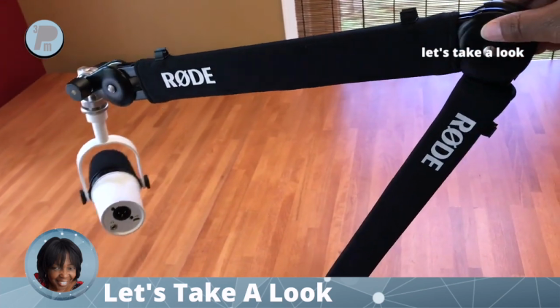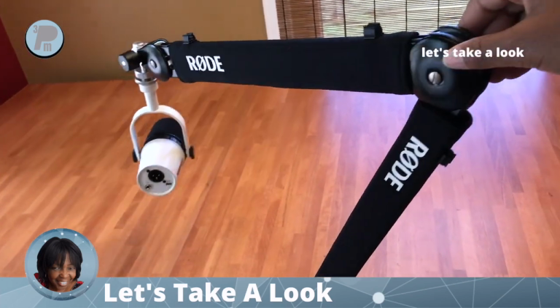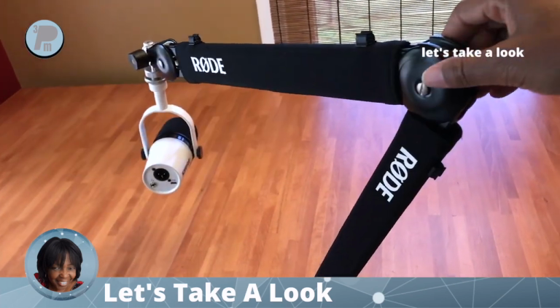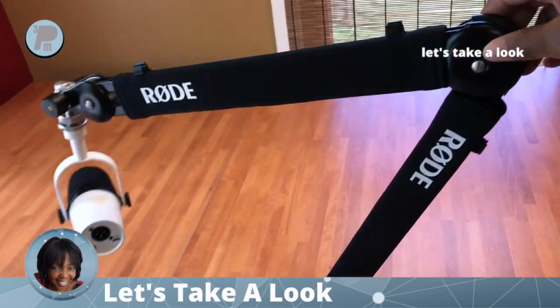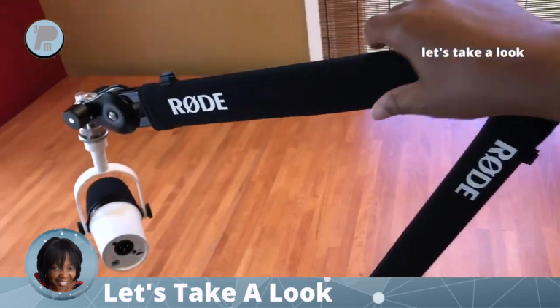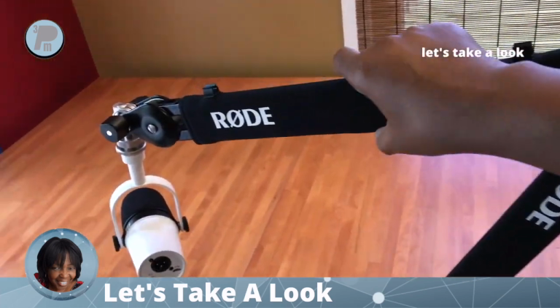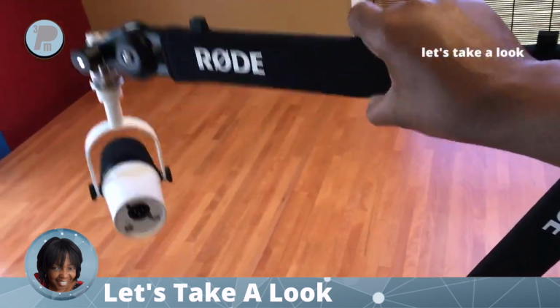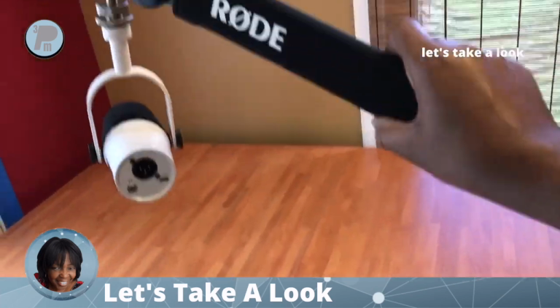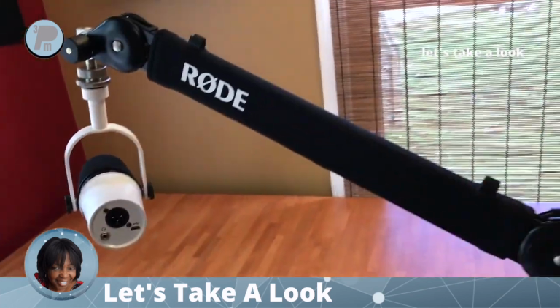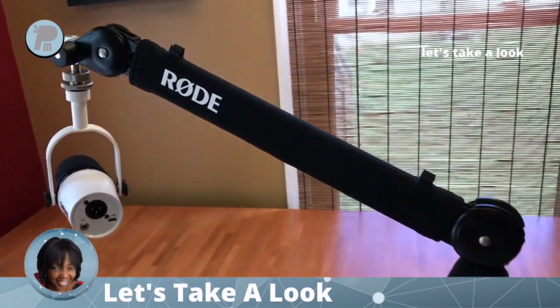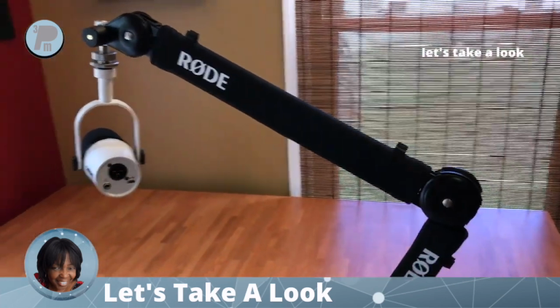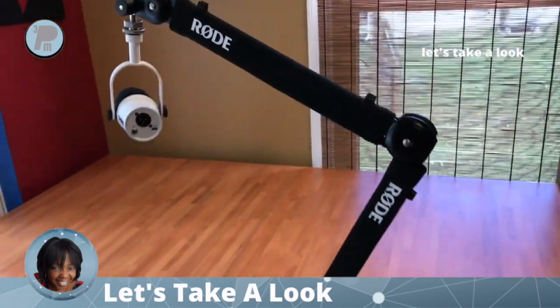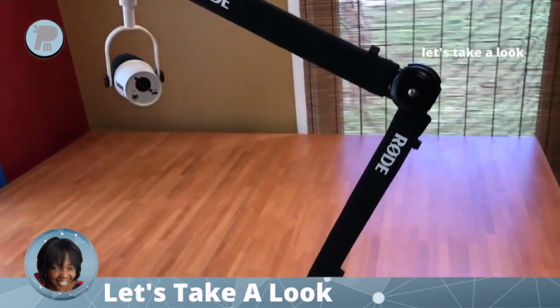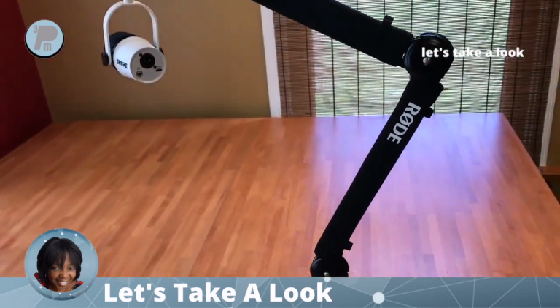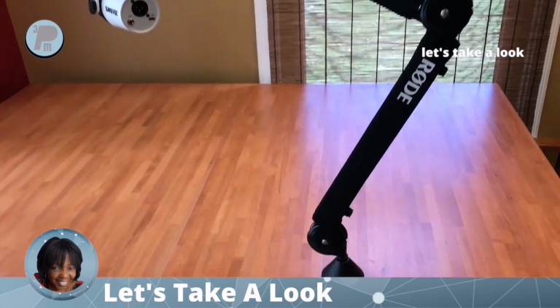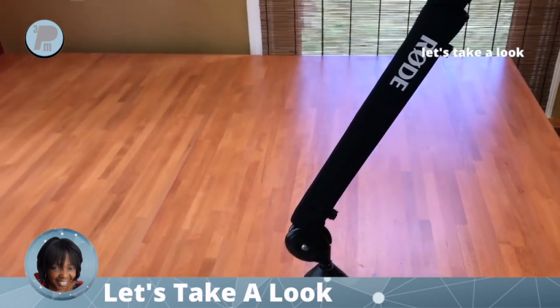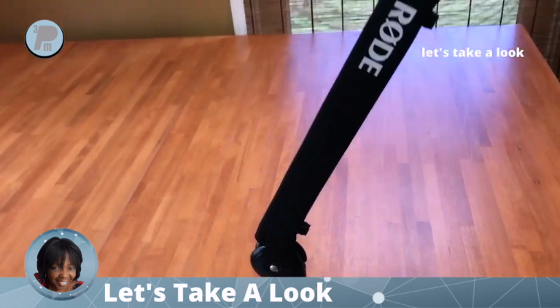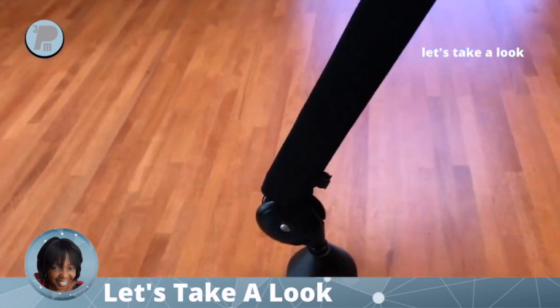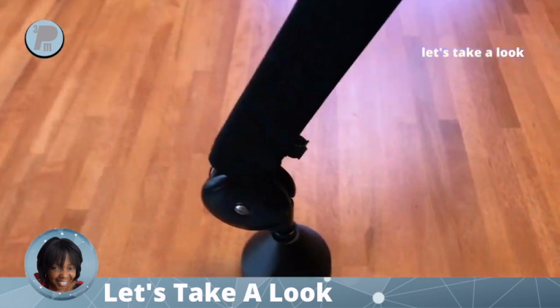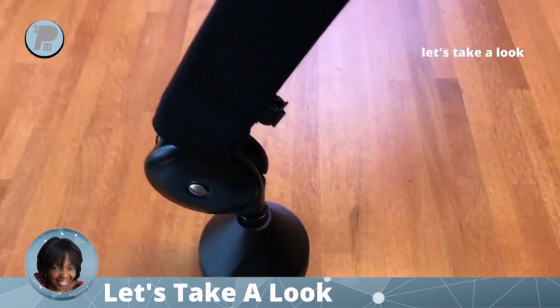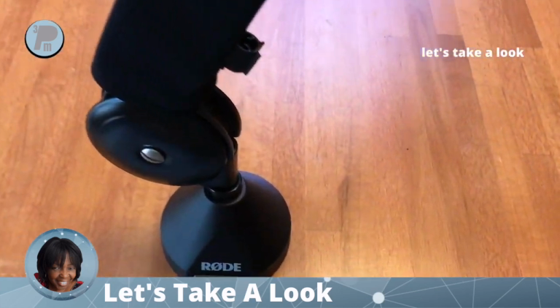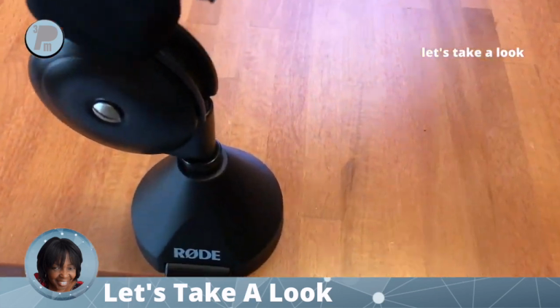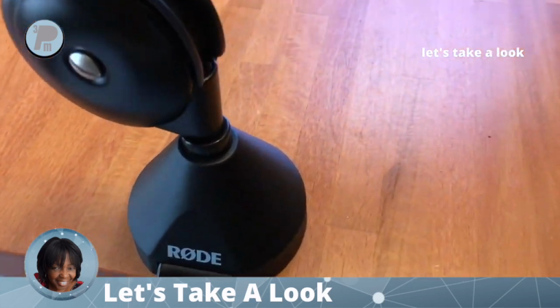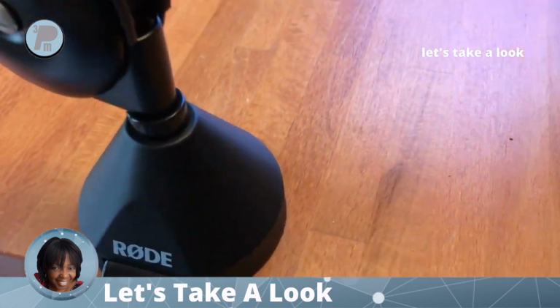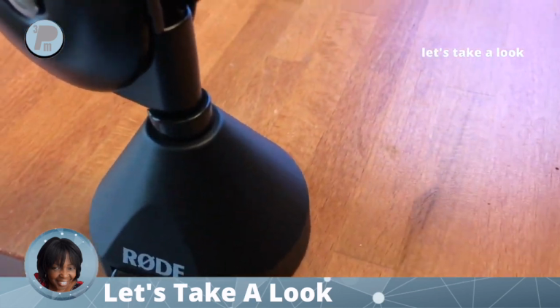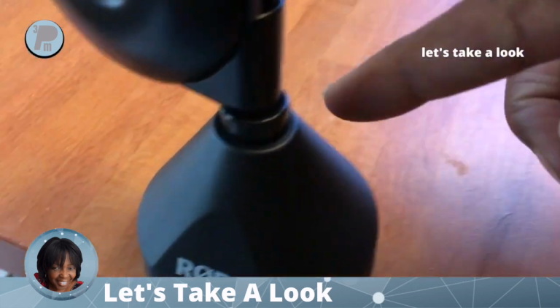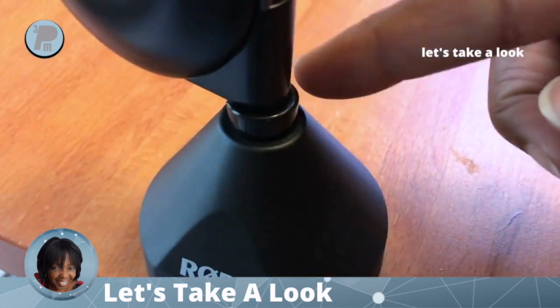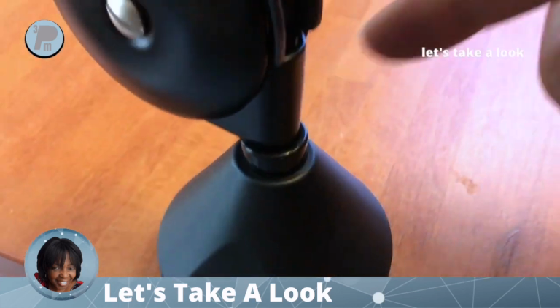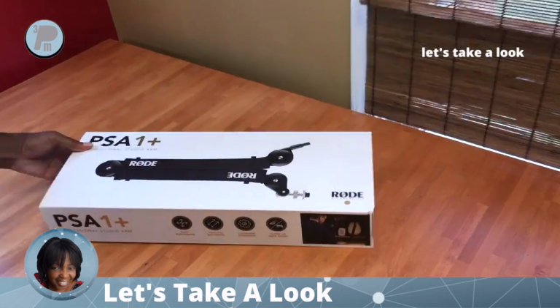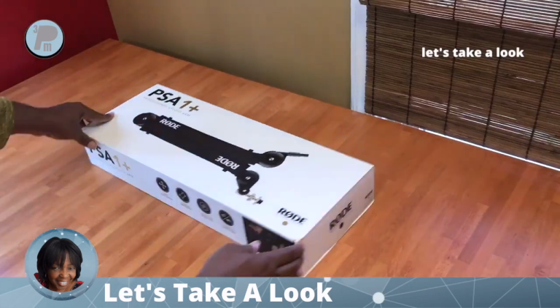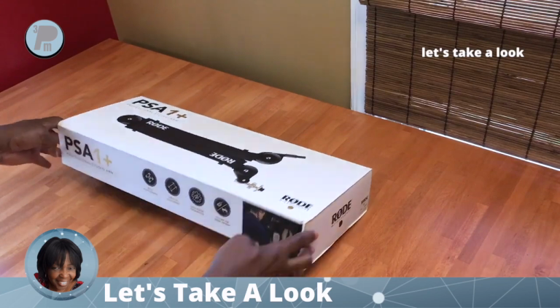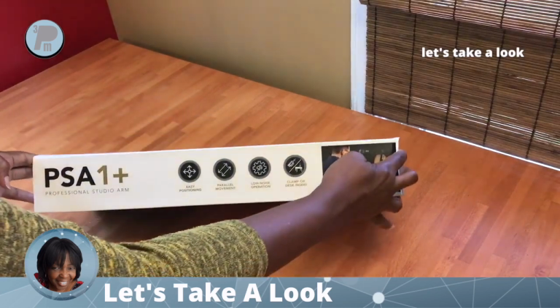I purchased this with my own funds and opinions I share are my own. The arm is very flexible and it stays in place. It includes a sleeve for the base table mount.